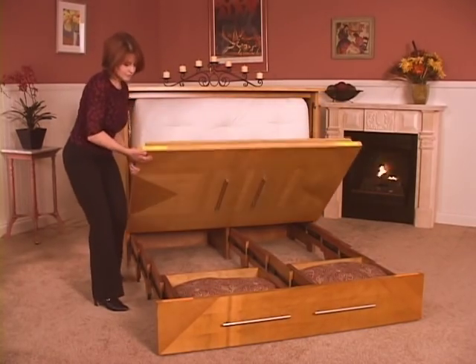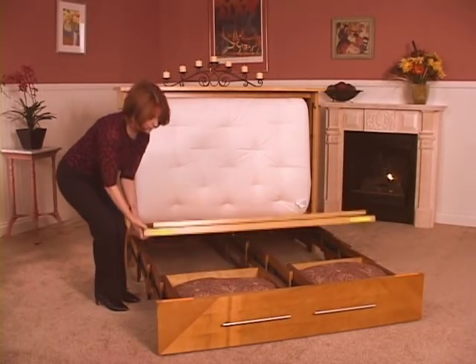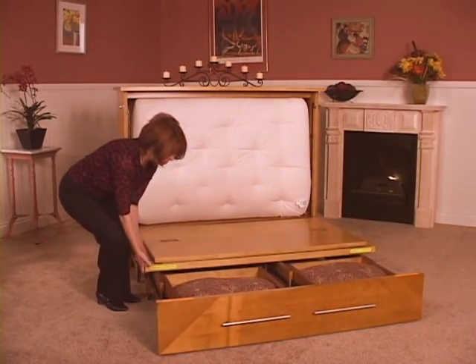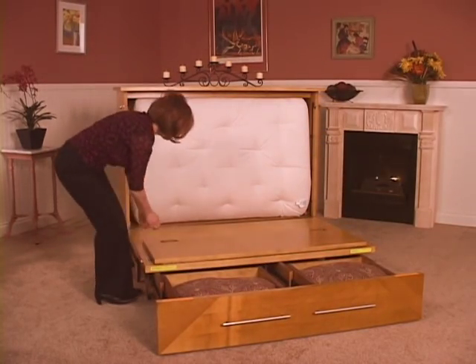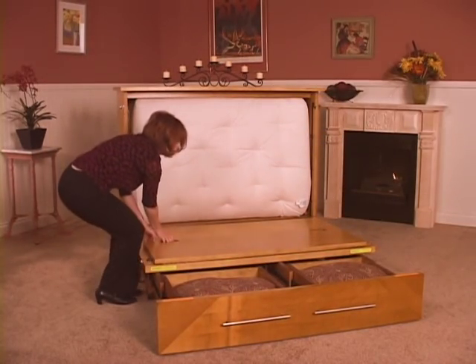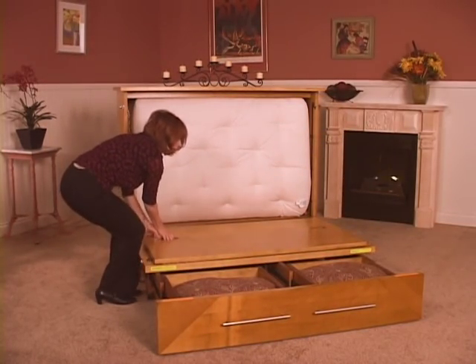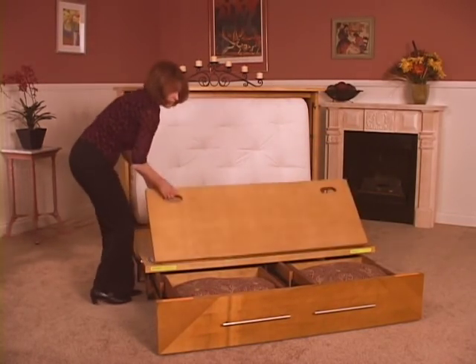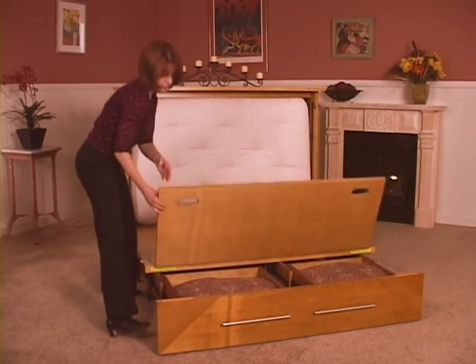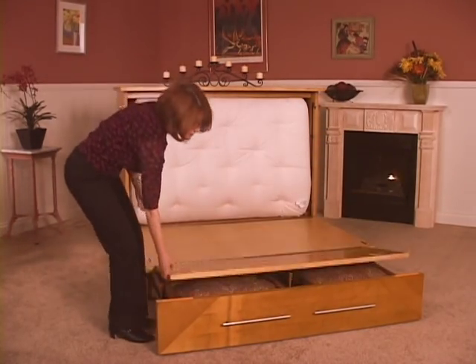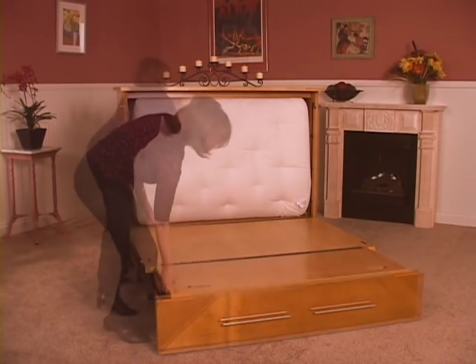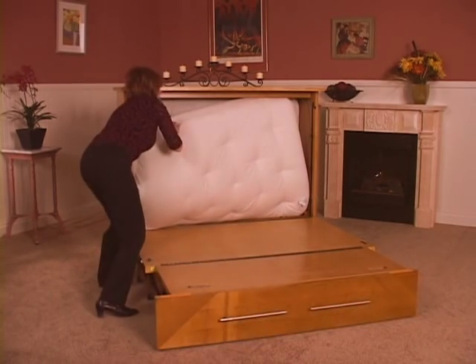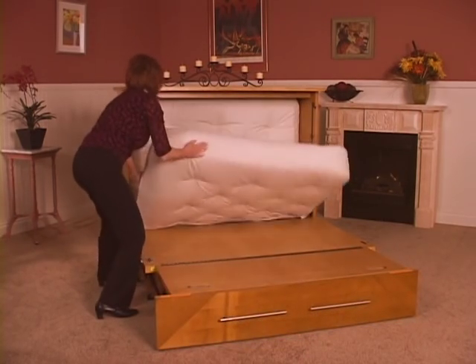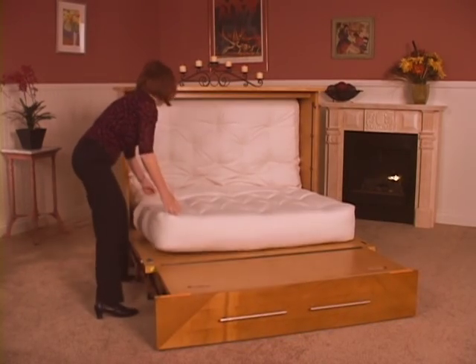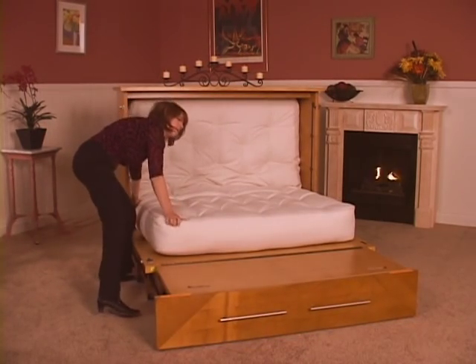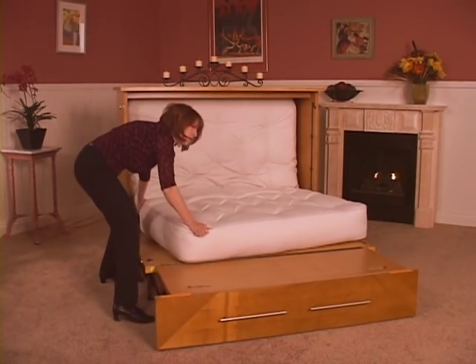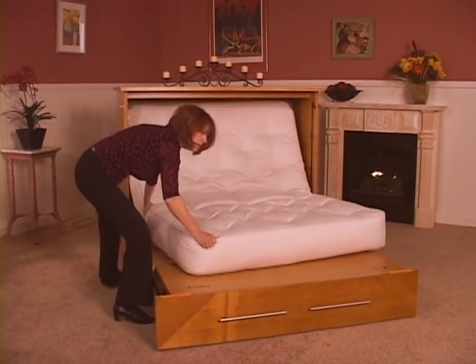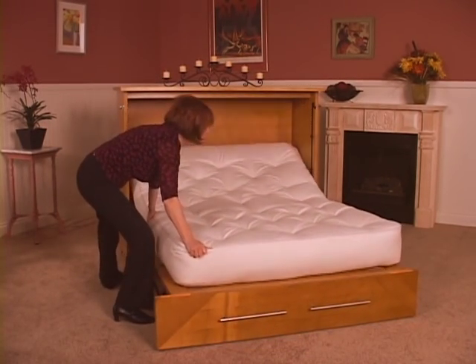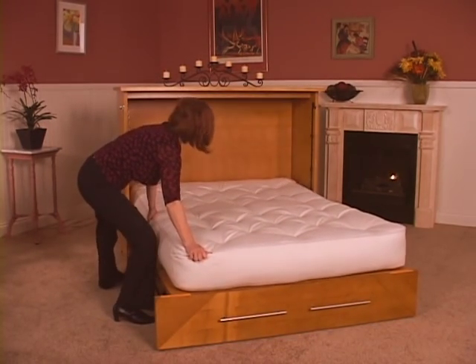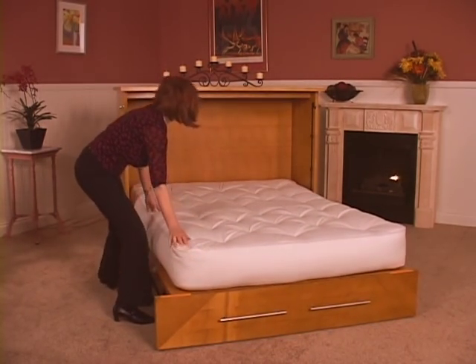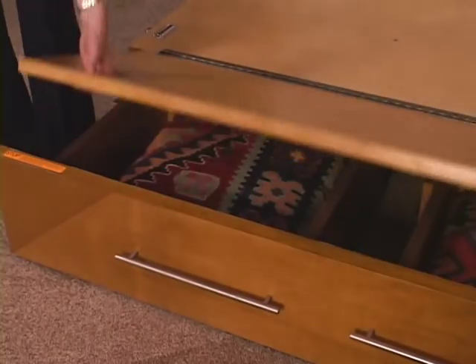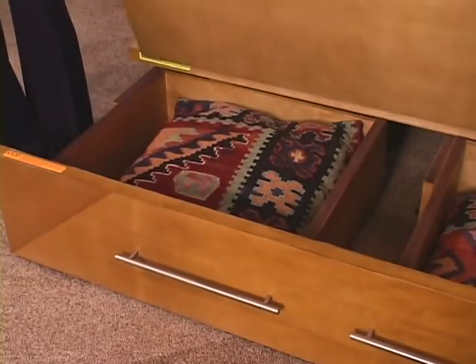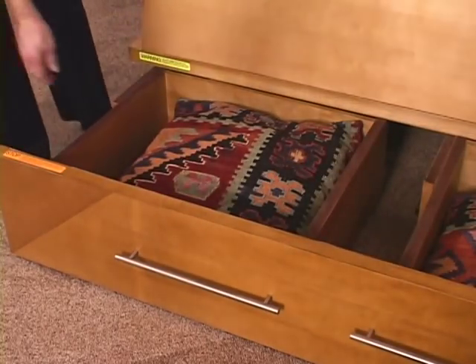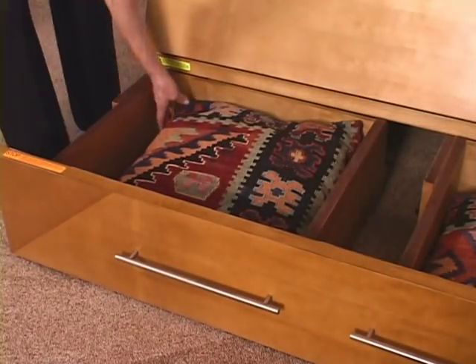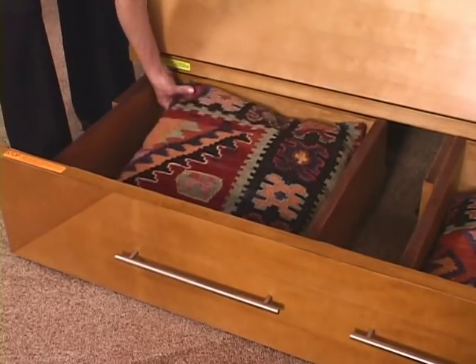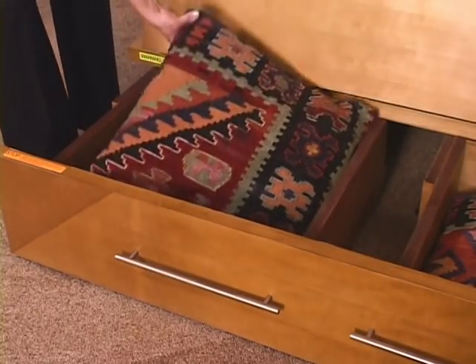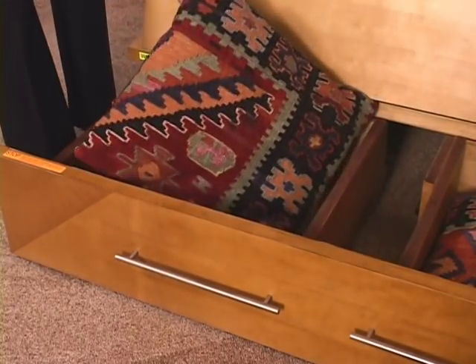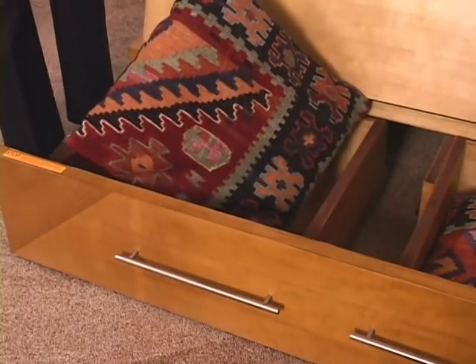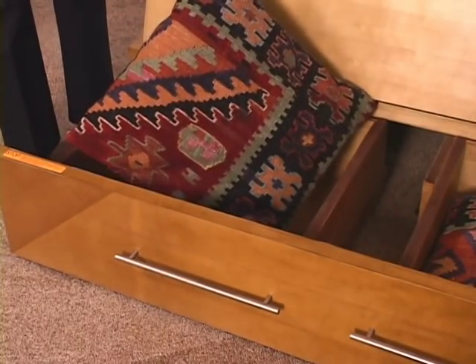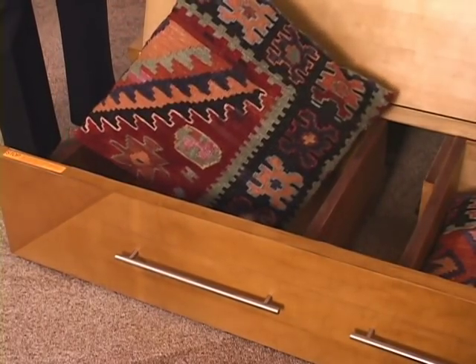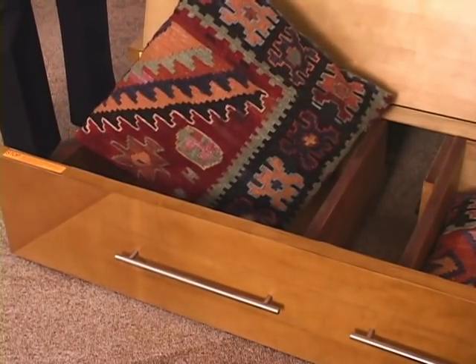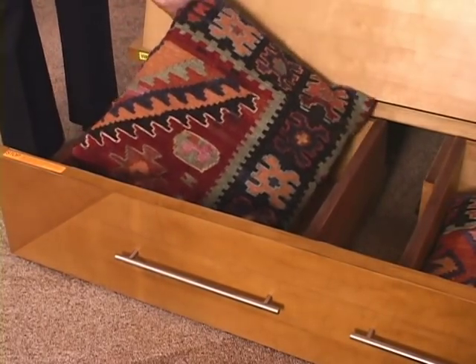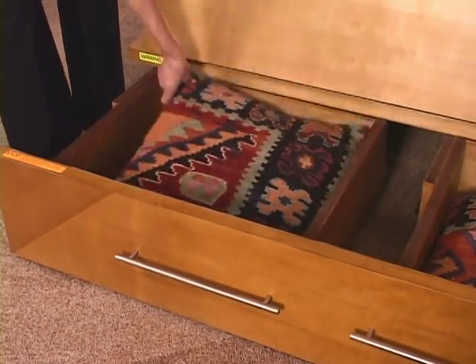Then the cabinet front folds down to rest on three felt-covered support rails. Finally, unfold the mattress and you're ready for bed. The bottom flap opens to complete the length of the bed or for easy access to the two deep storage drawers.